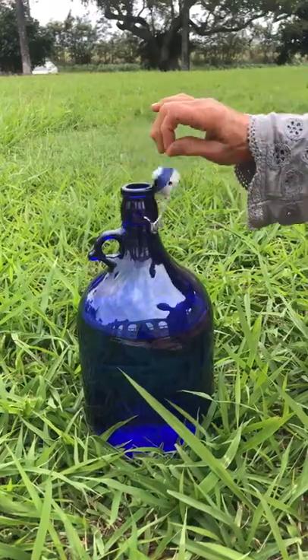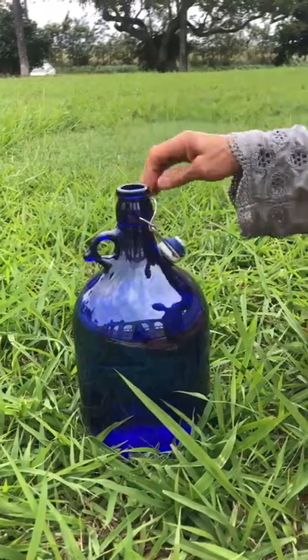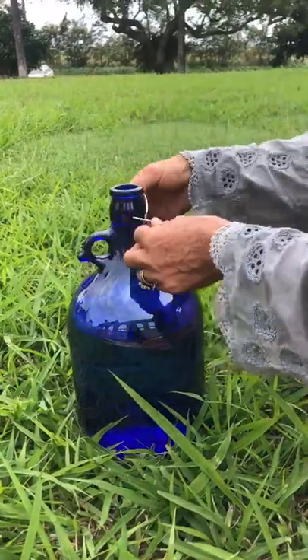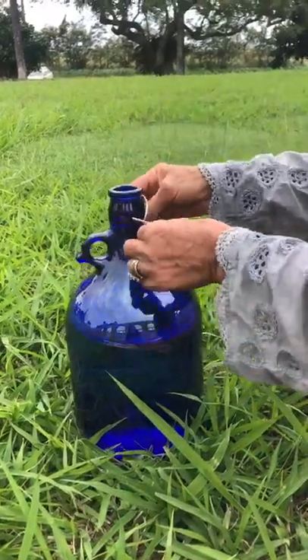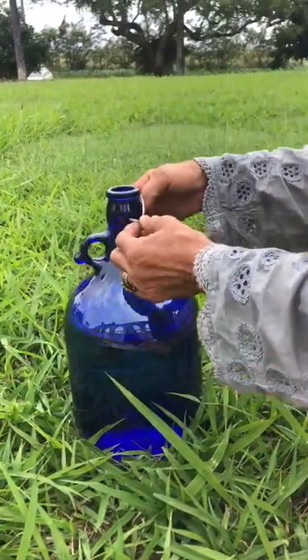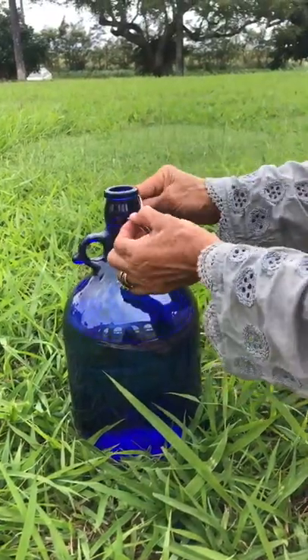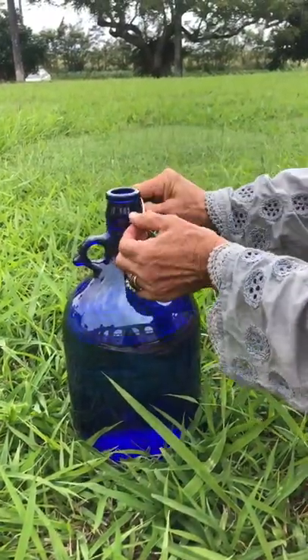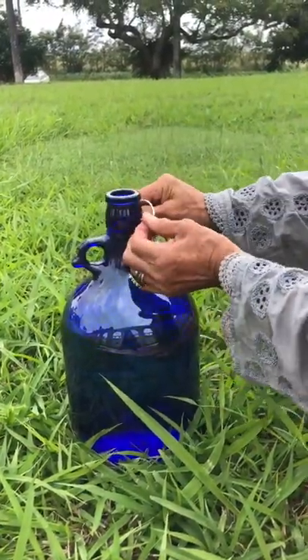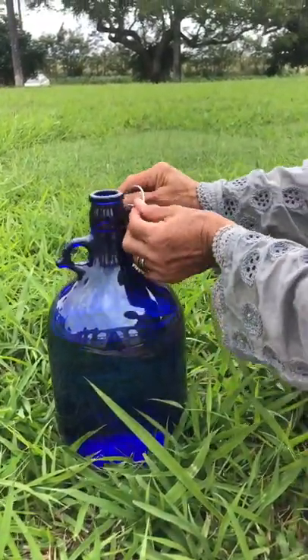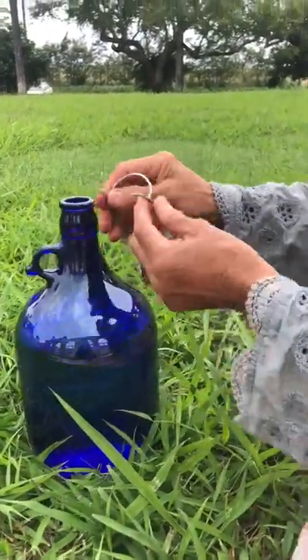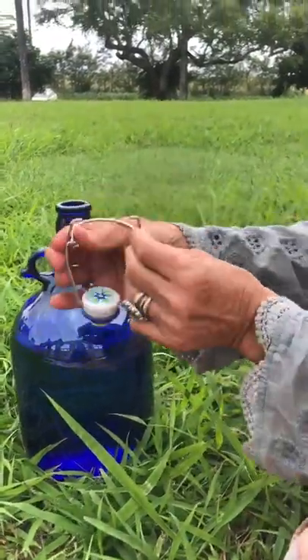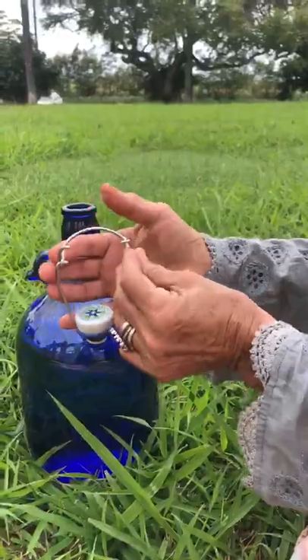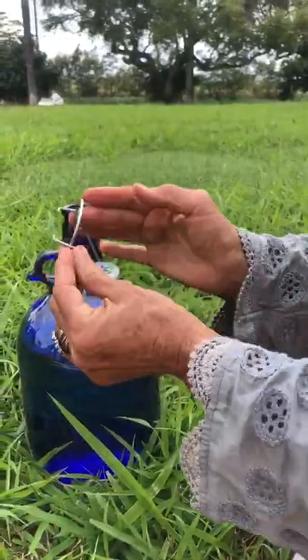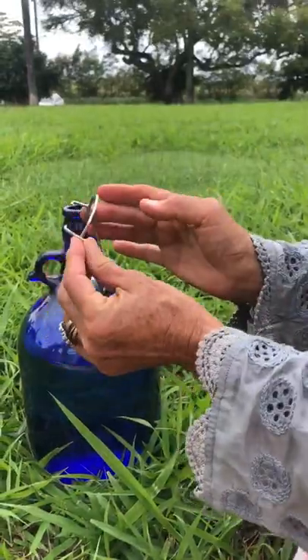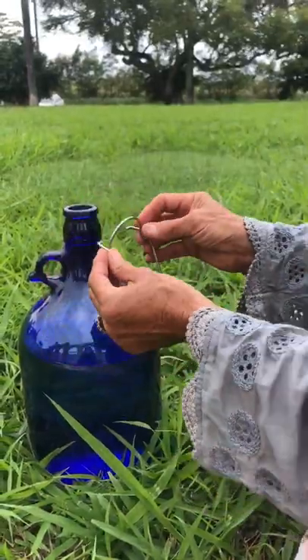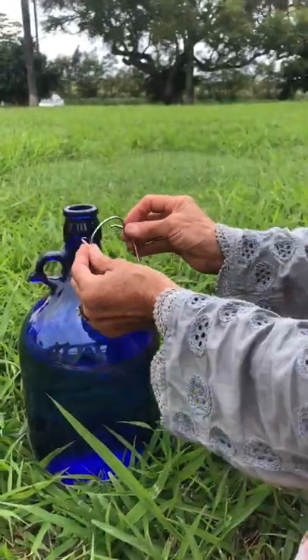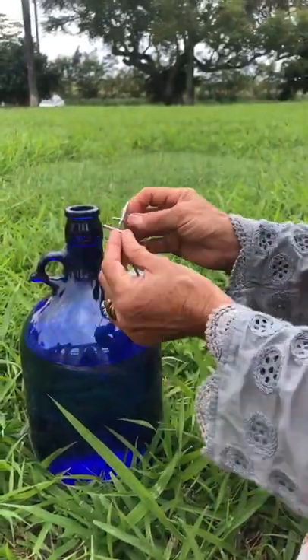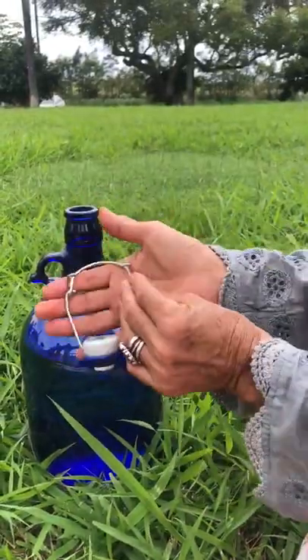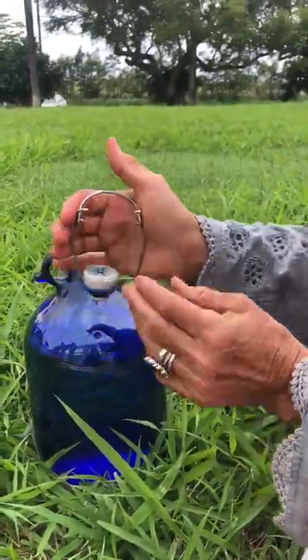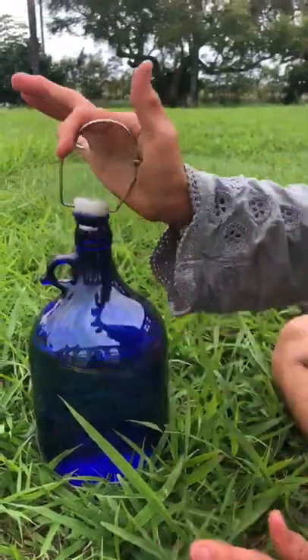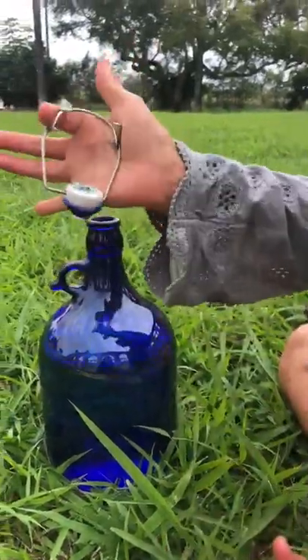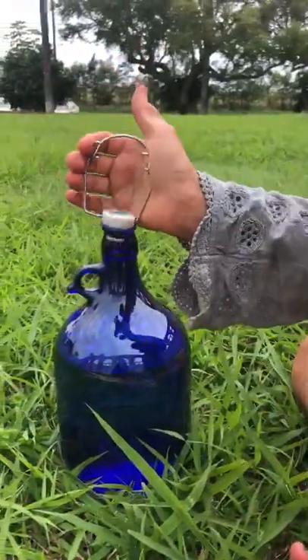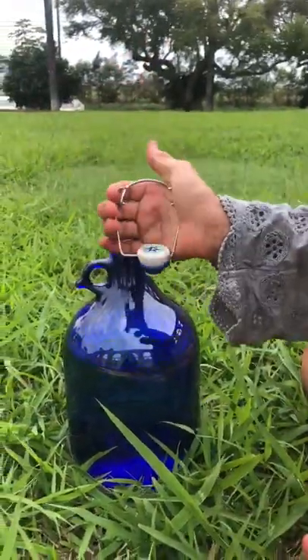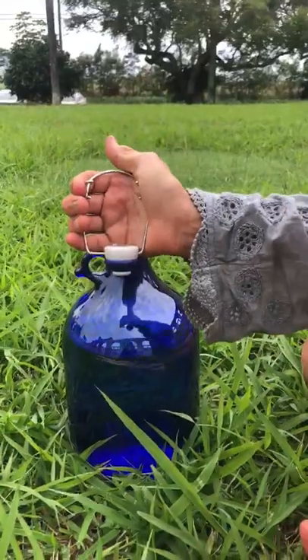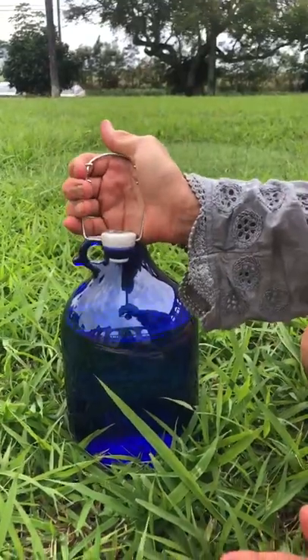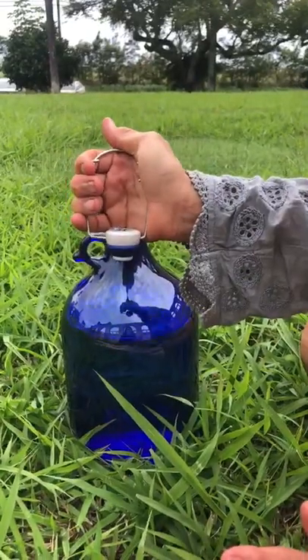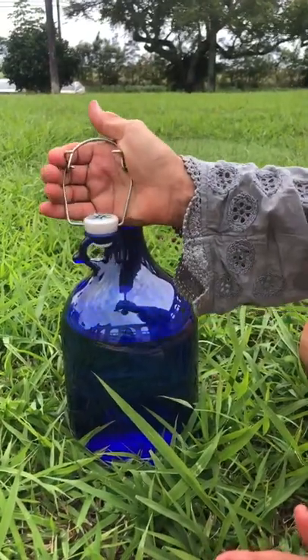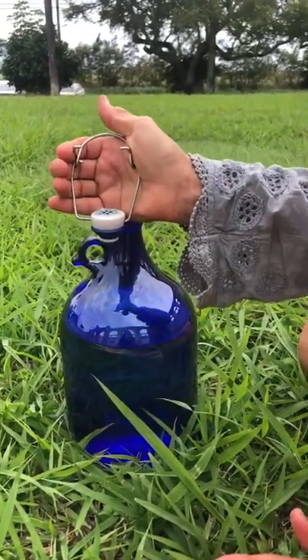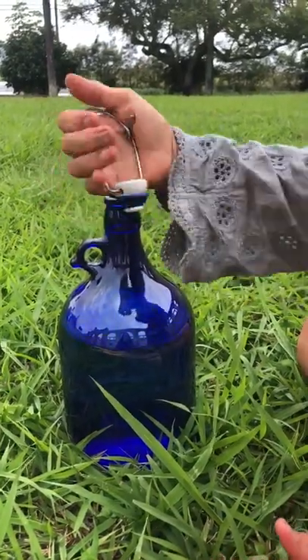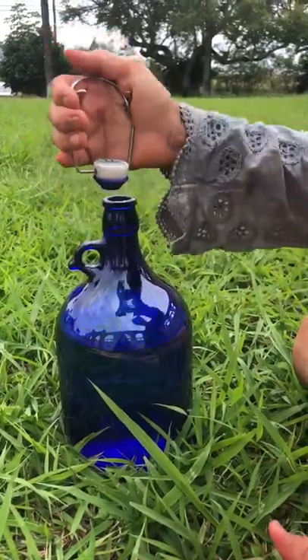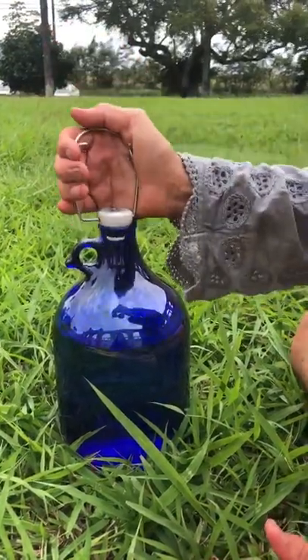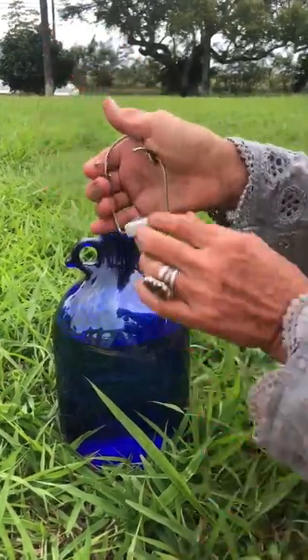Cap is loose. If it's jiggly, you just pull it out here and this goes back in here. But the way to squeeze it, you just squeeze it. That's how you squeeze it.